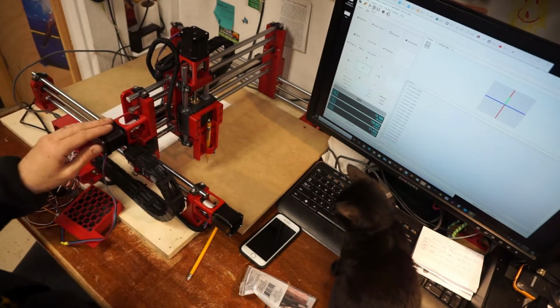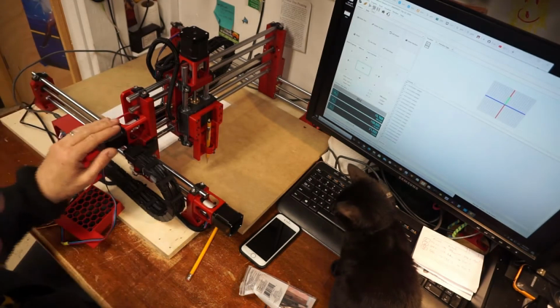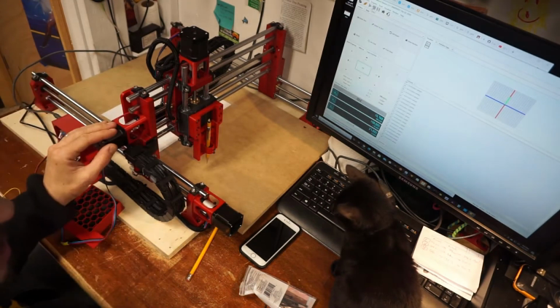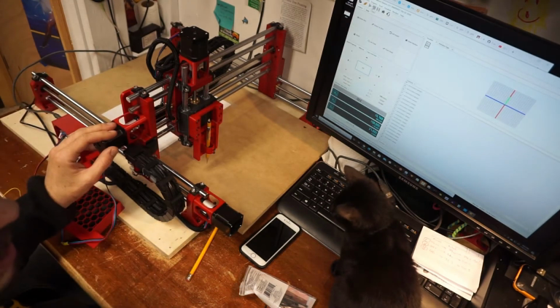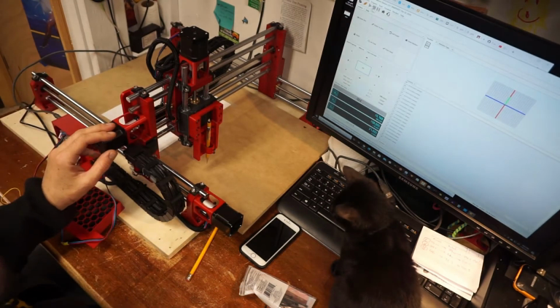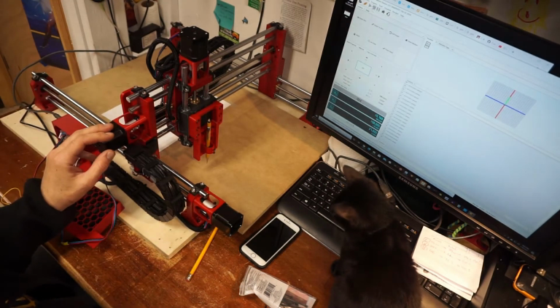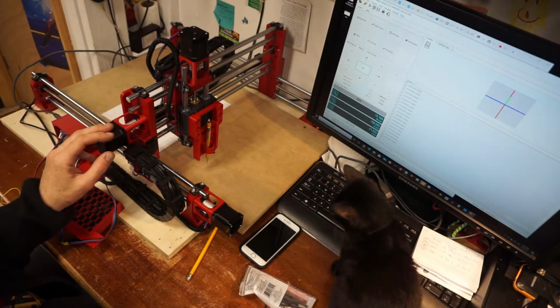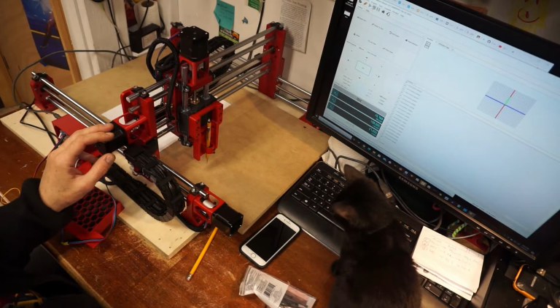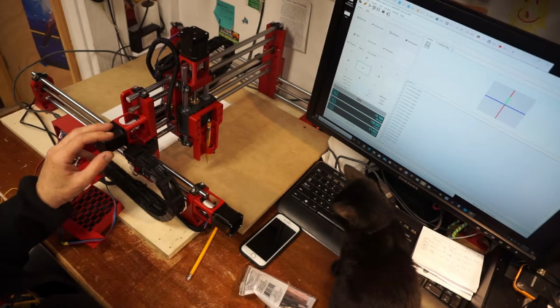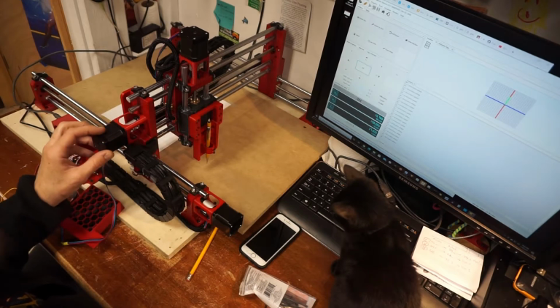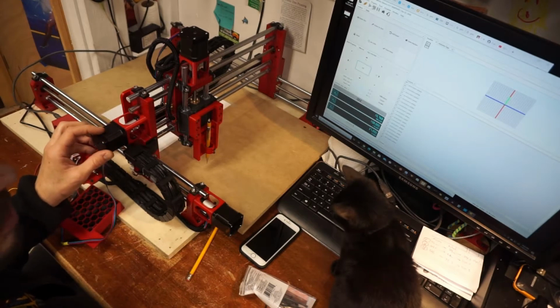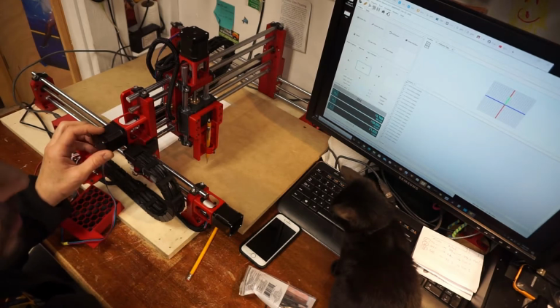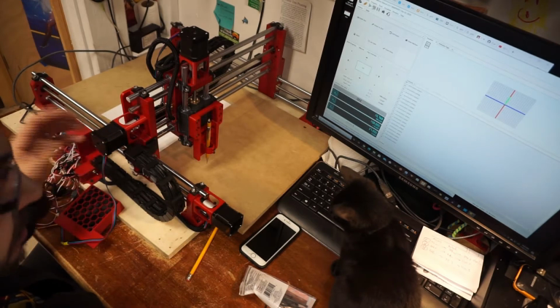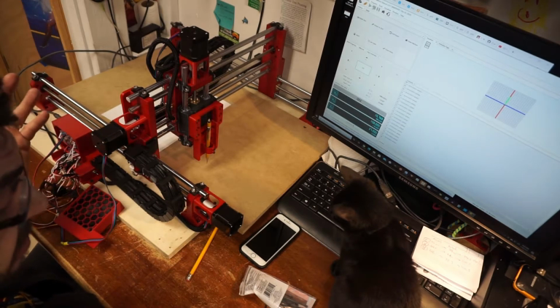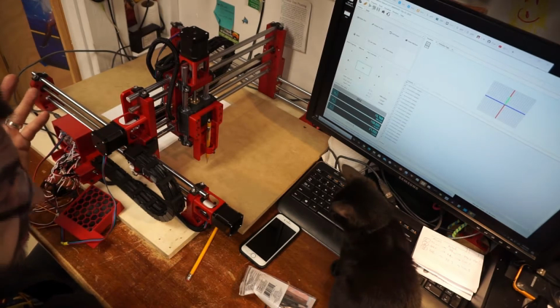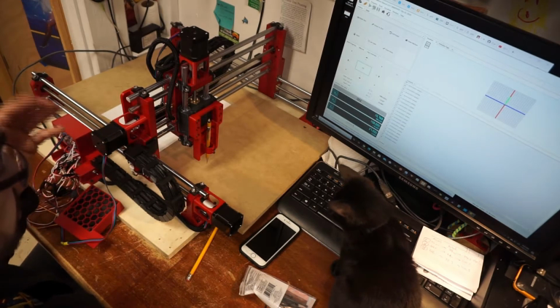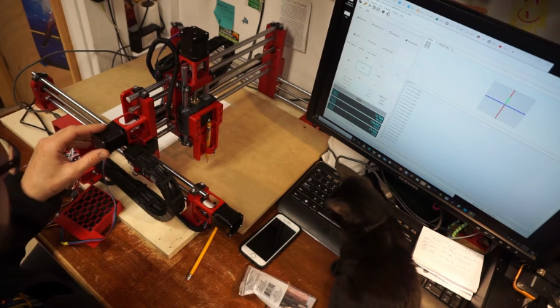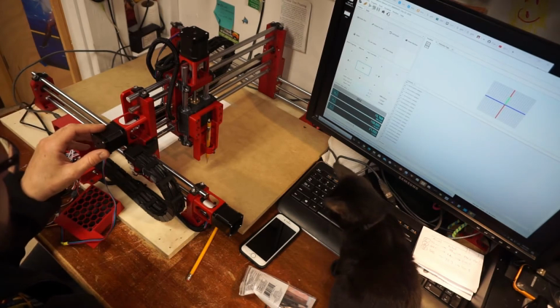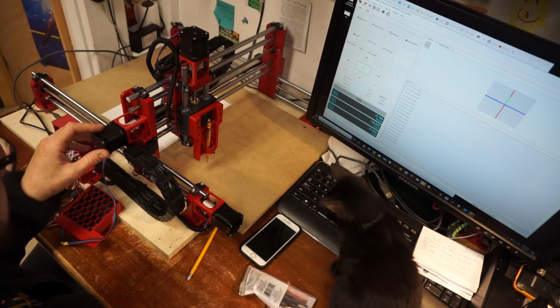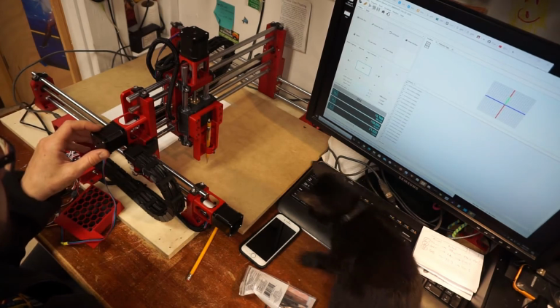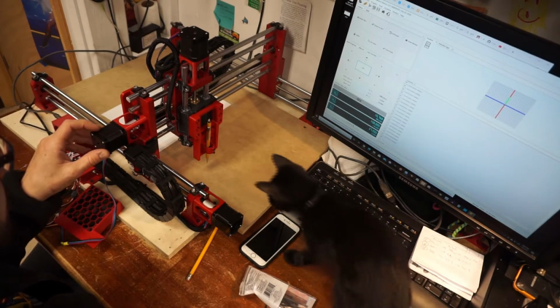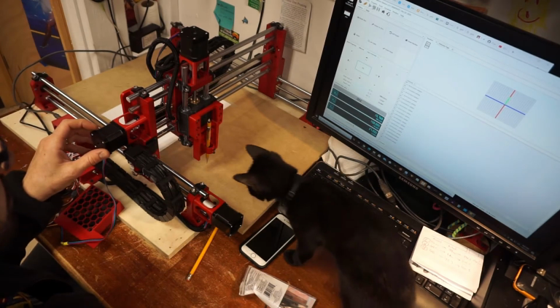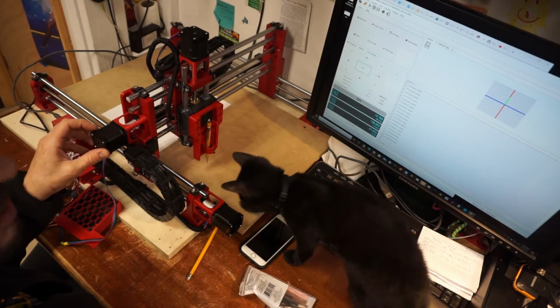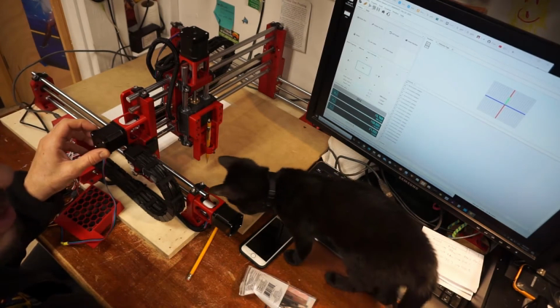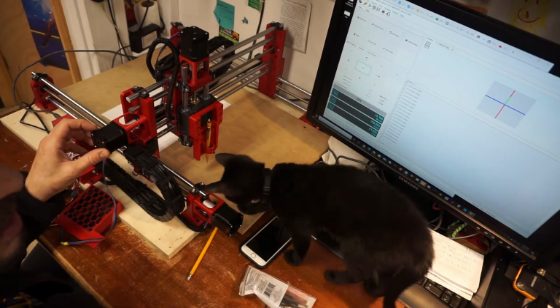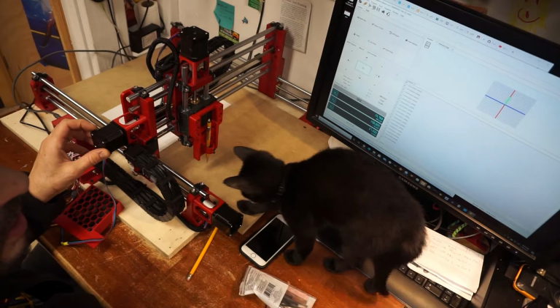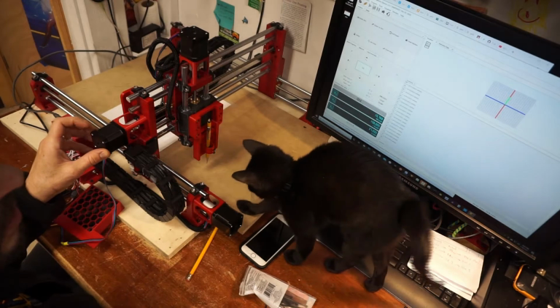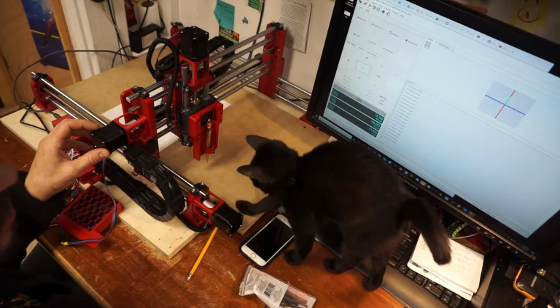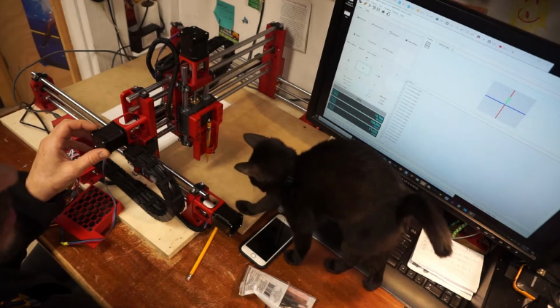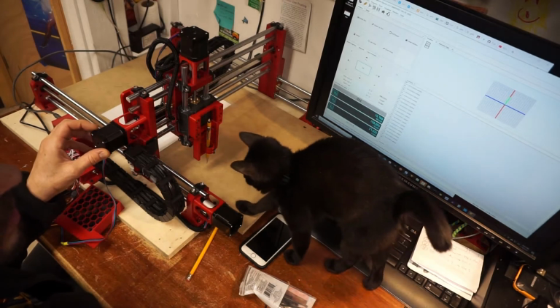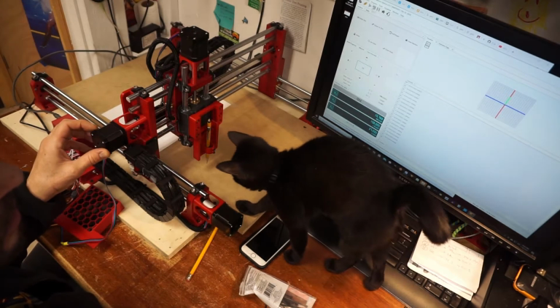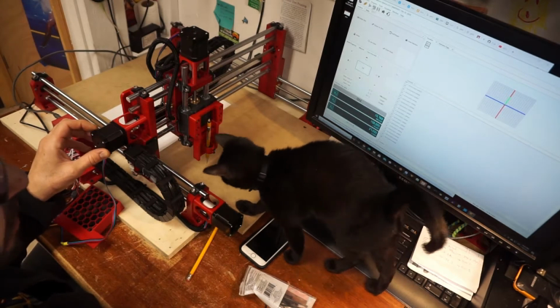I need to figure out how to shield those wires or add some resistors so that they don't falsely trigger from the noise.